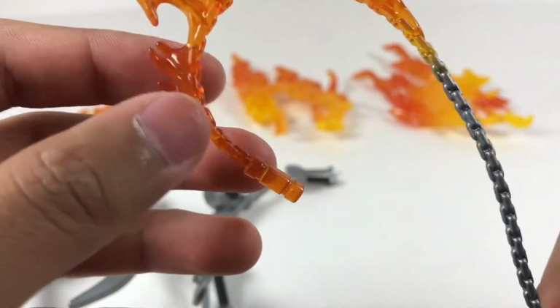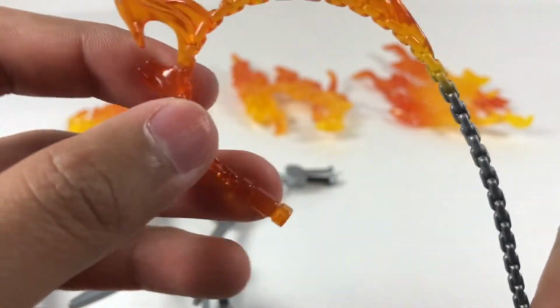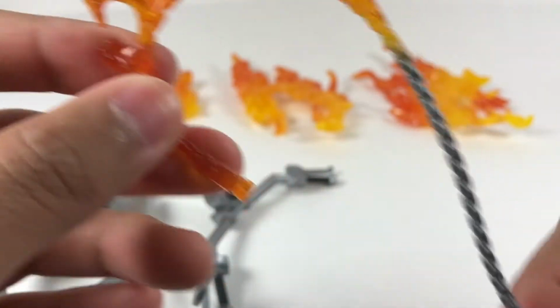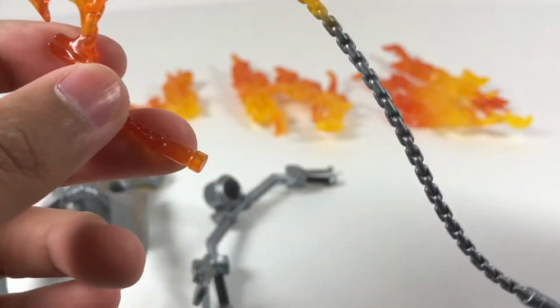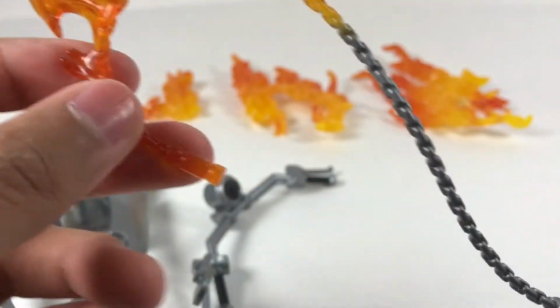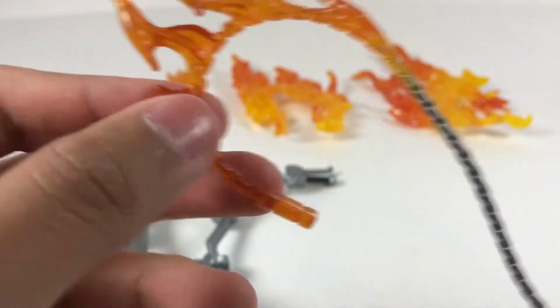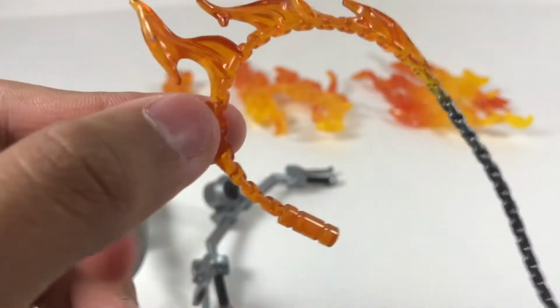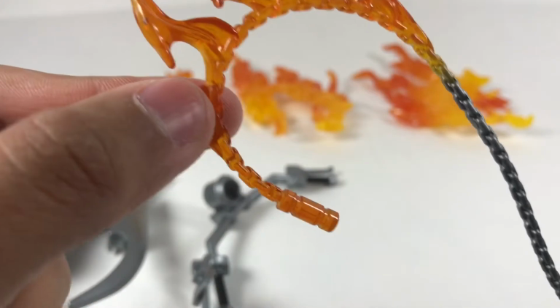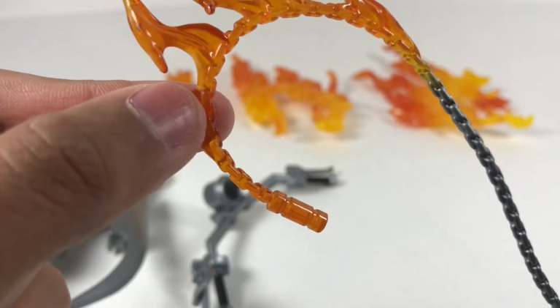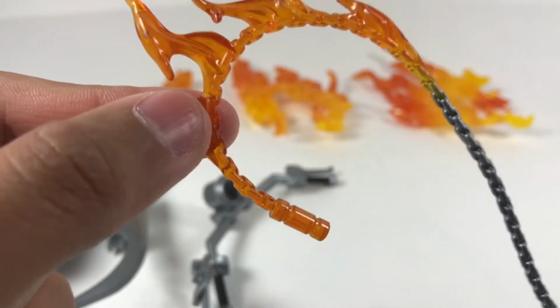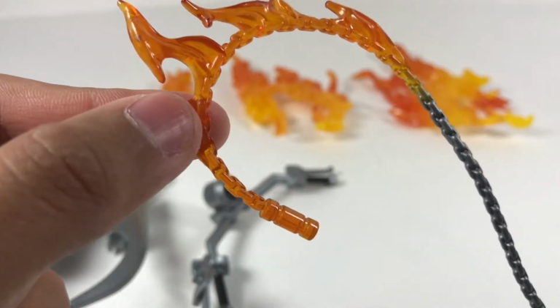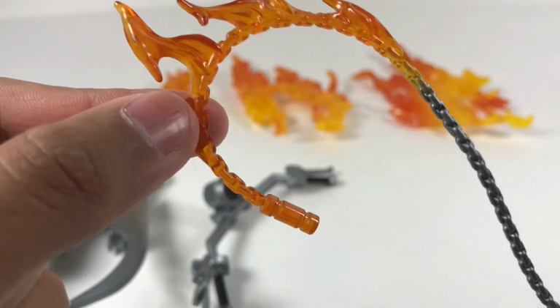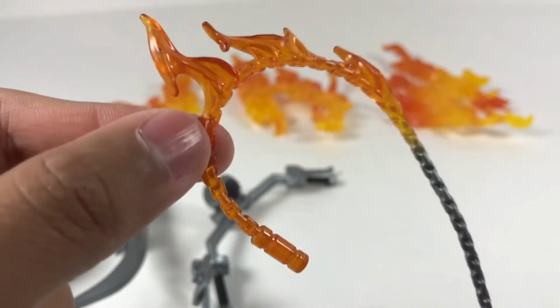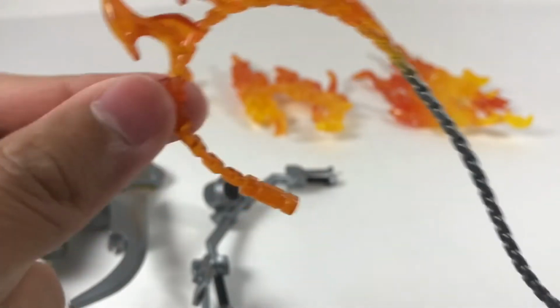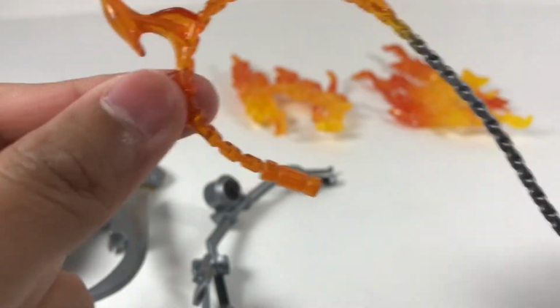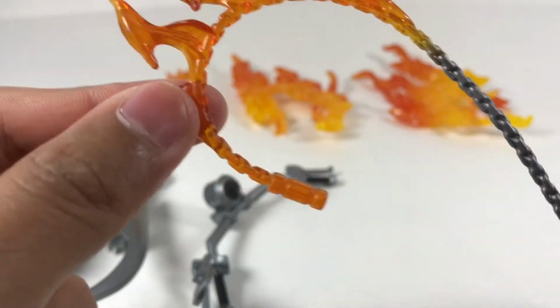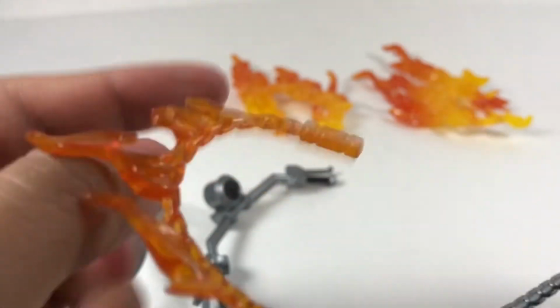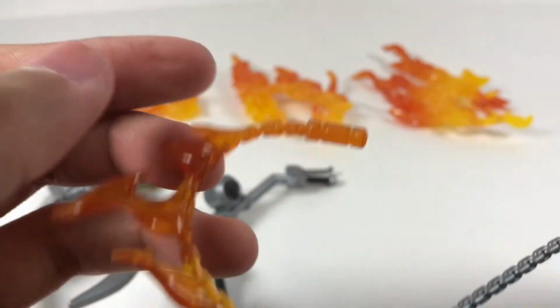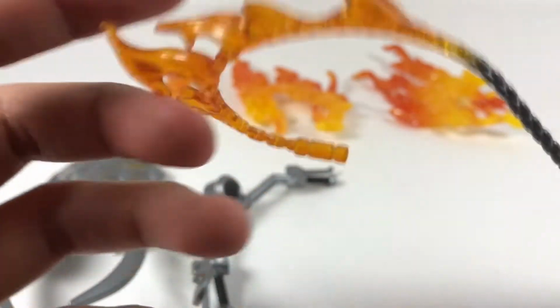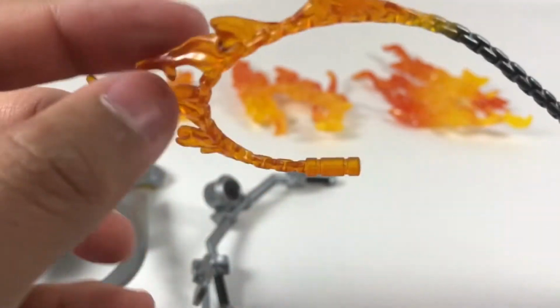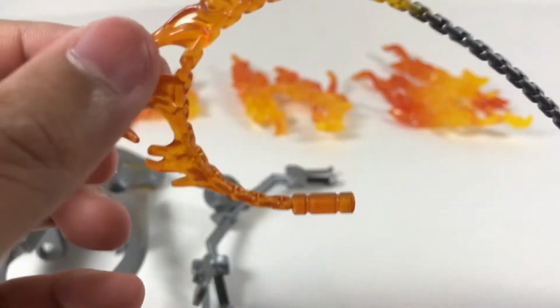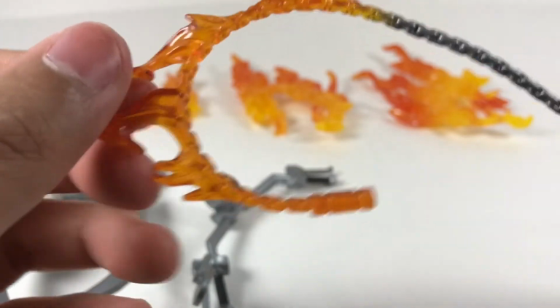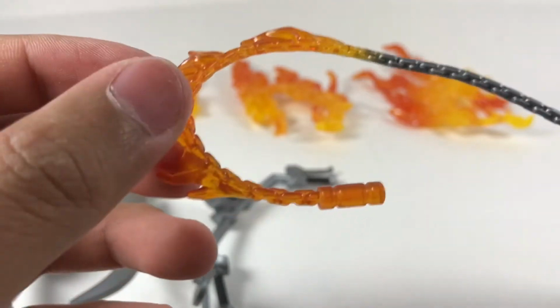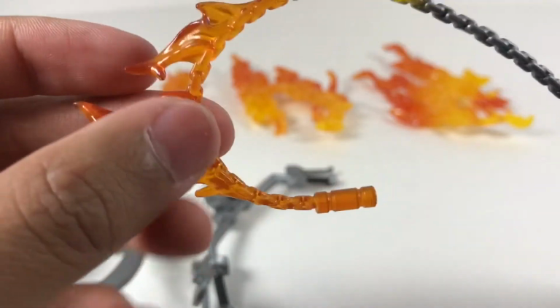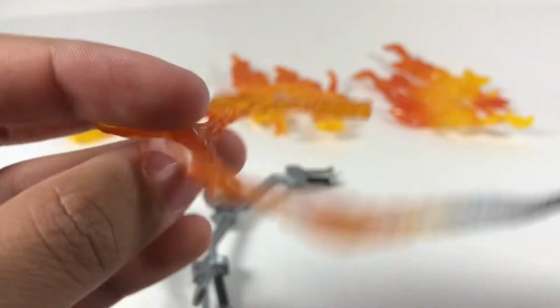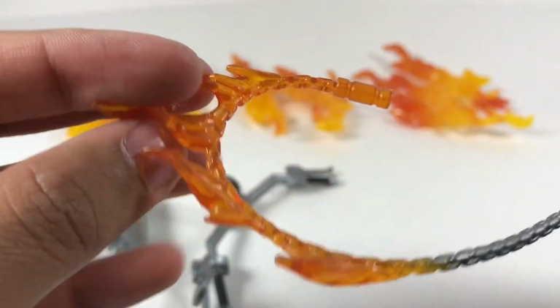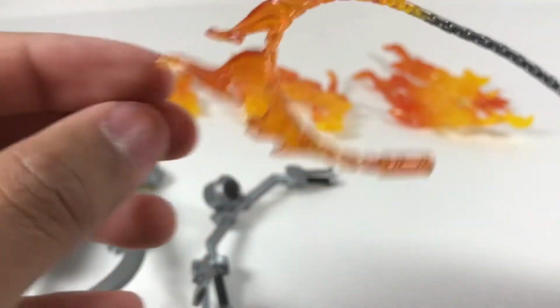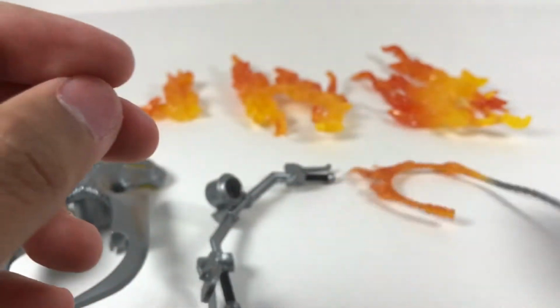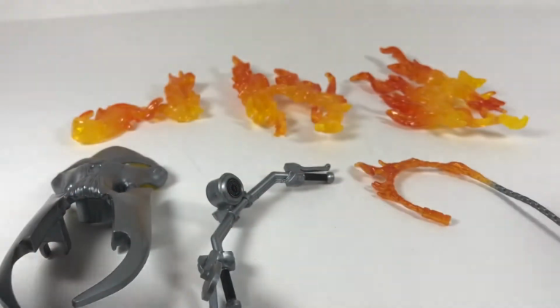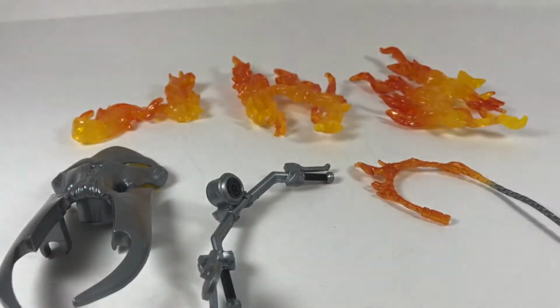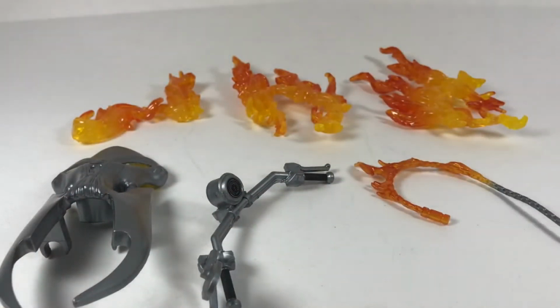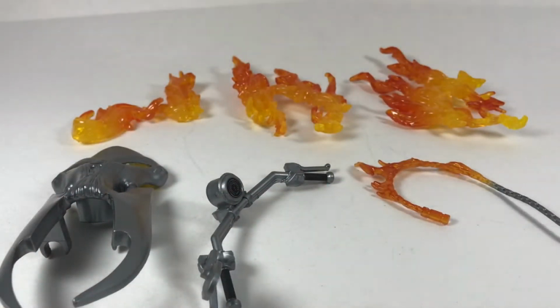I keep trying to call it fluorescent, but I know it's not fluorescent — it's transparent. I keep thinking it's neon also, but it's just a nice transparent orange. Really cool. So yeah, I'm going to get on to the bike now.